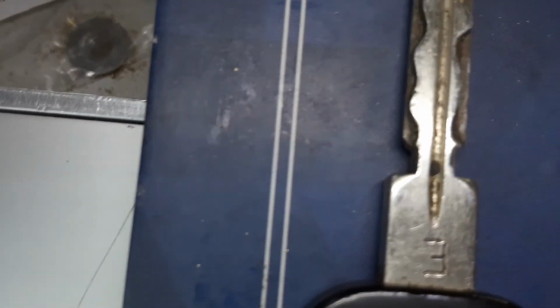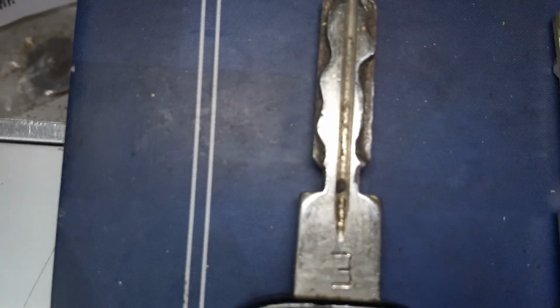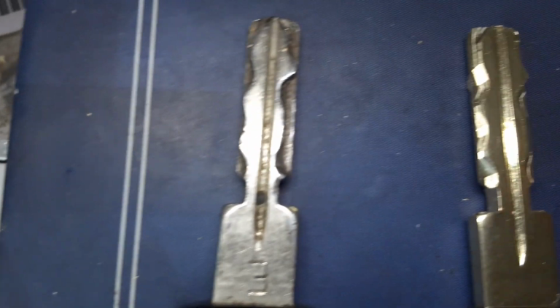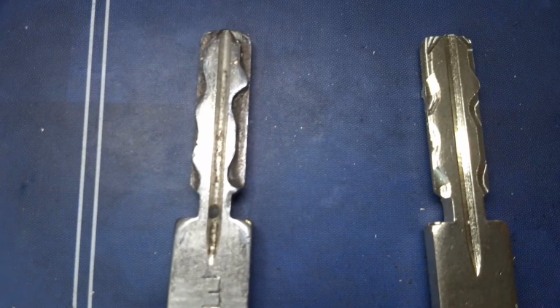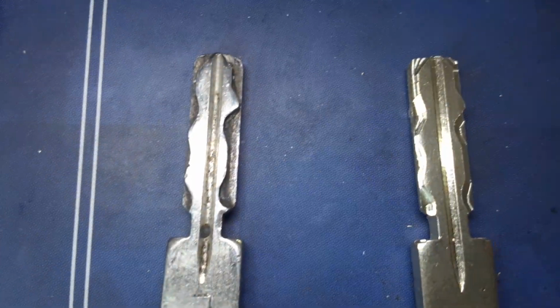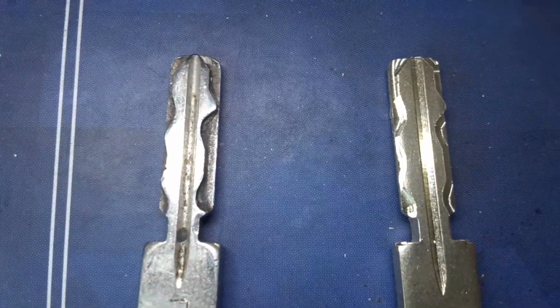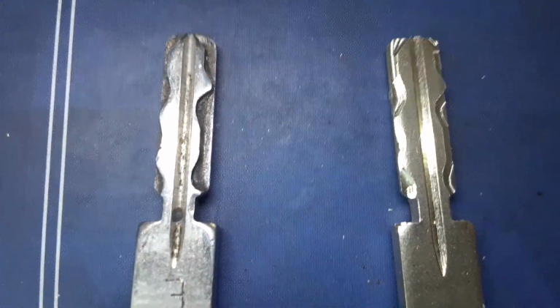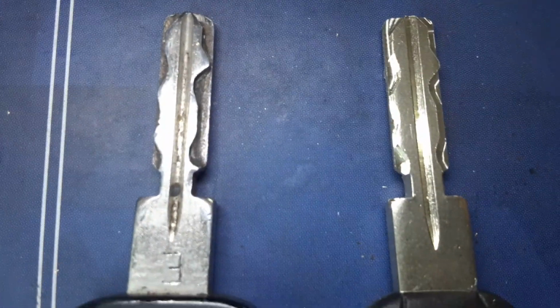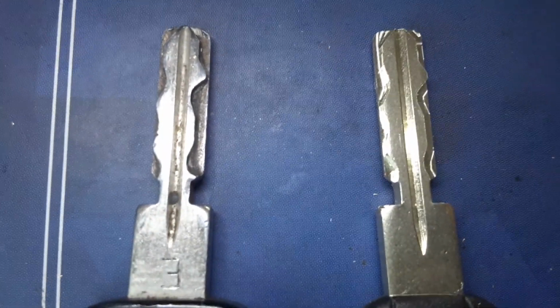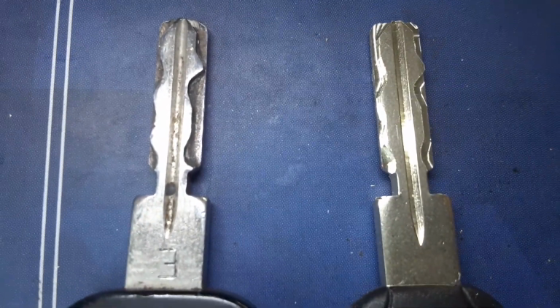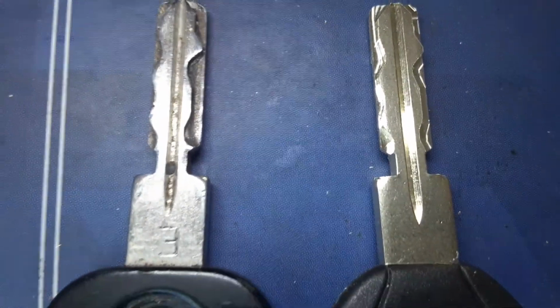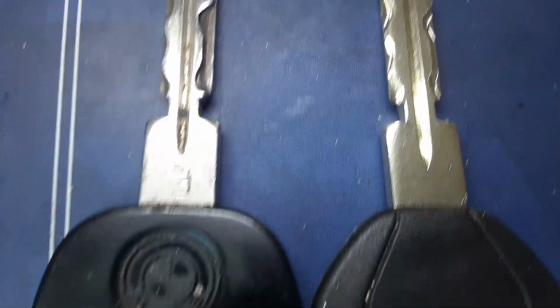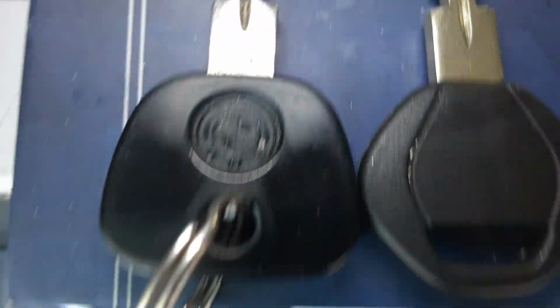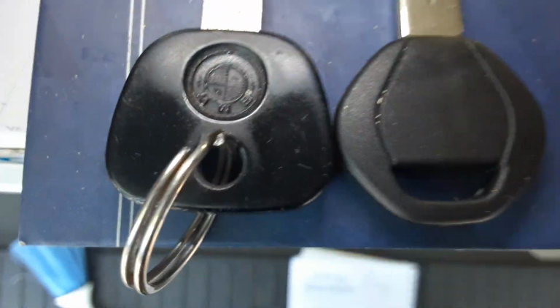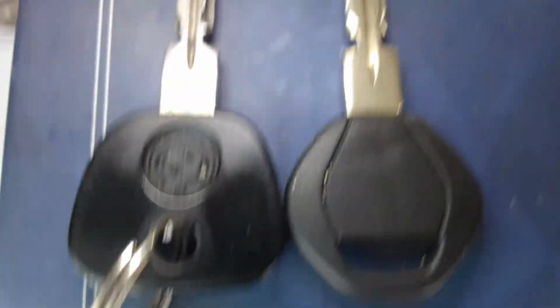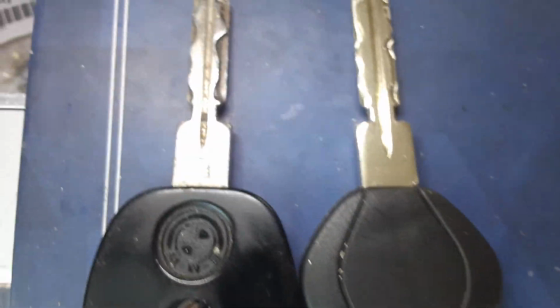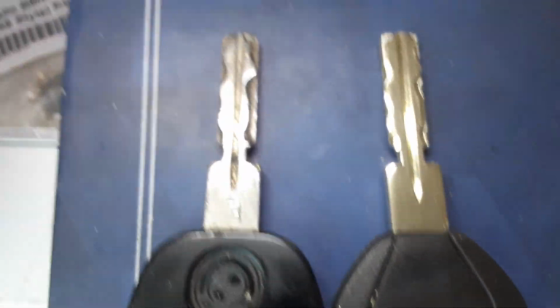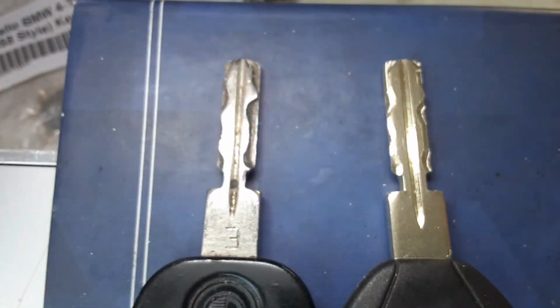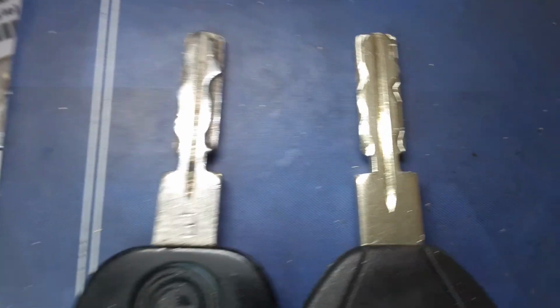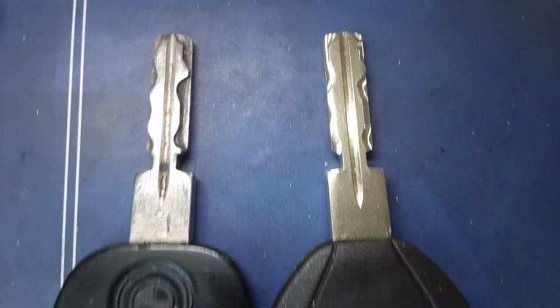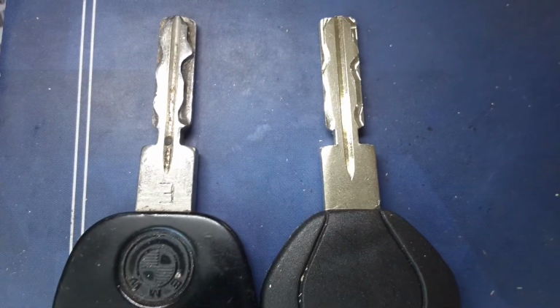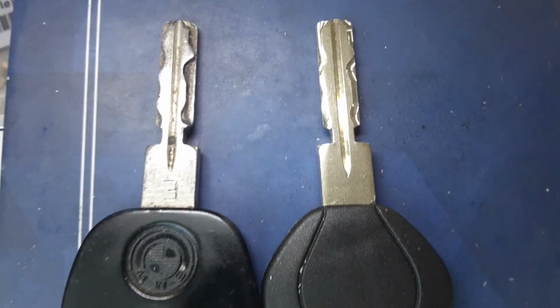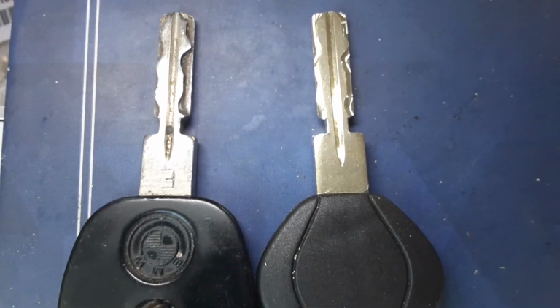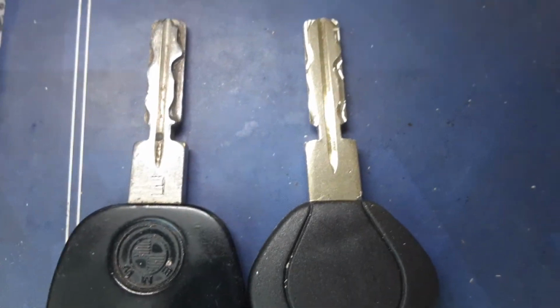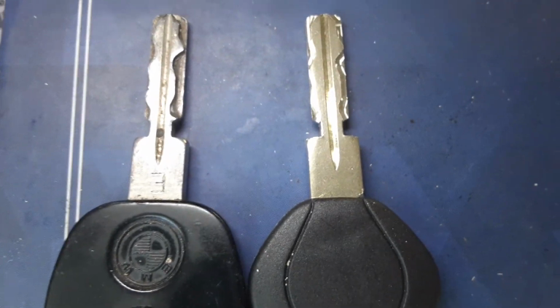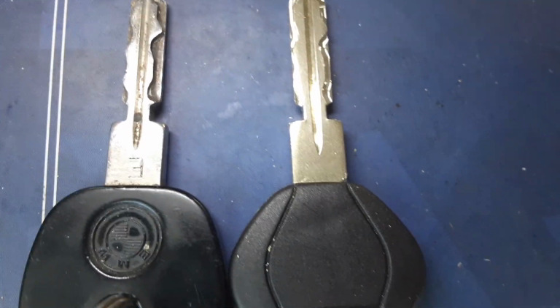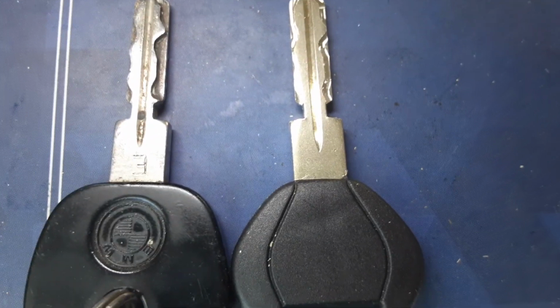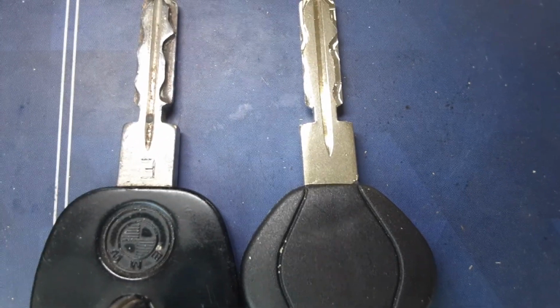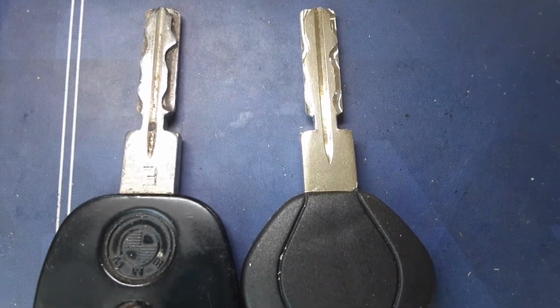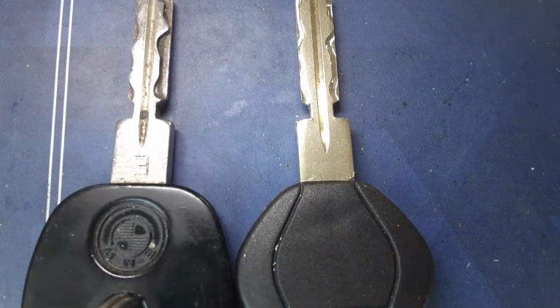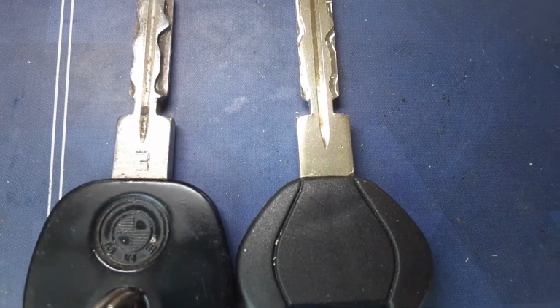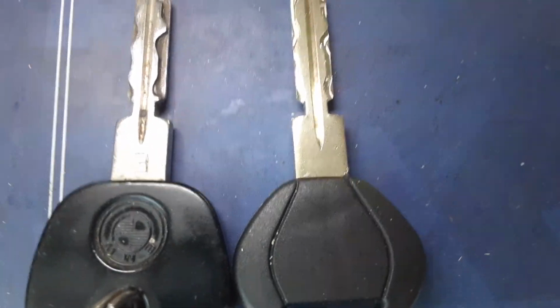We can do a 1988 BMW key — that is the point. Low Price Keys, Long Beach. www.lowpricekeys.com